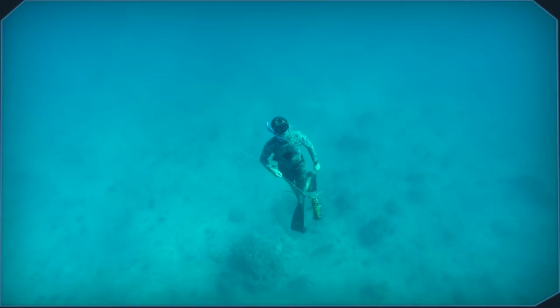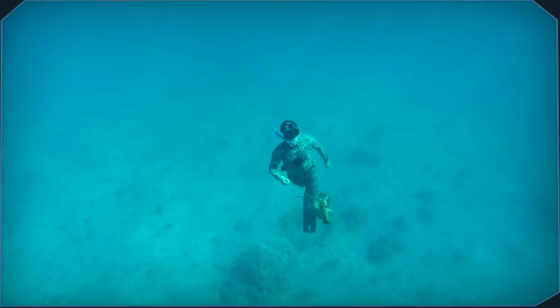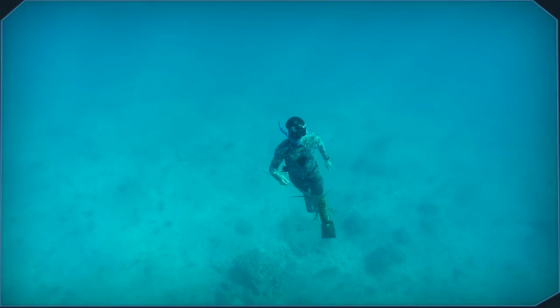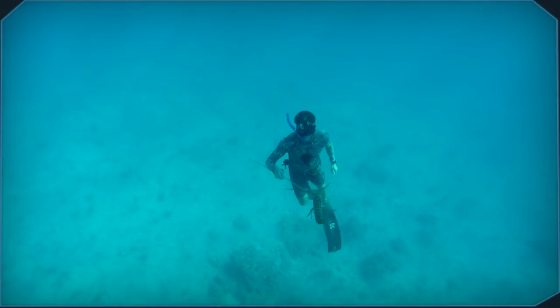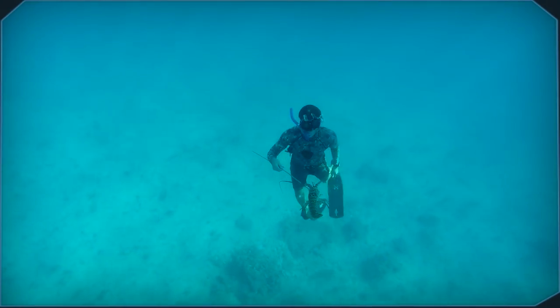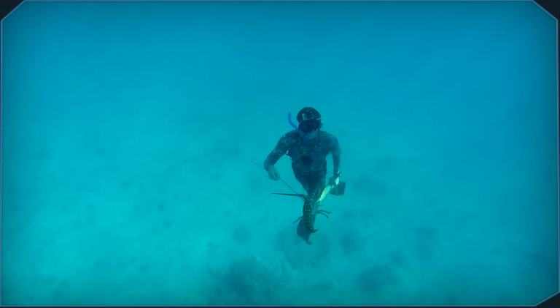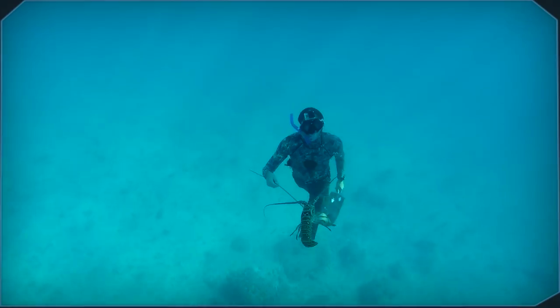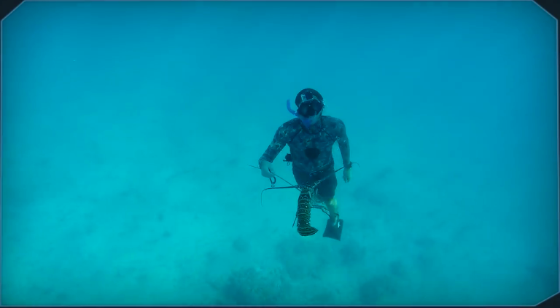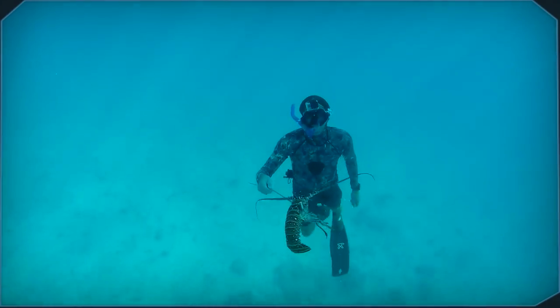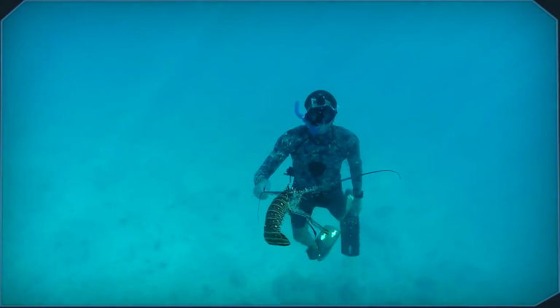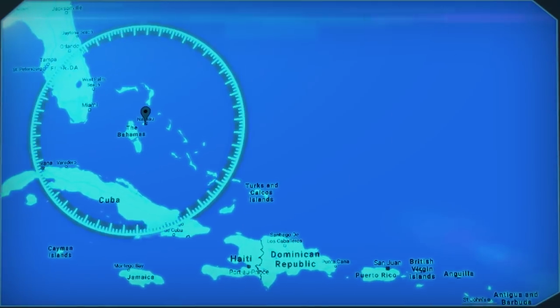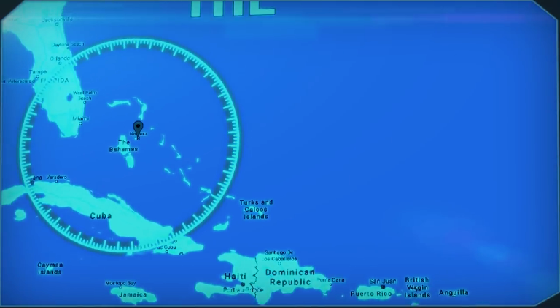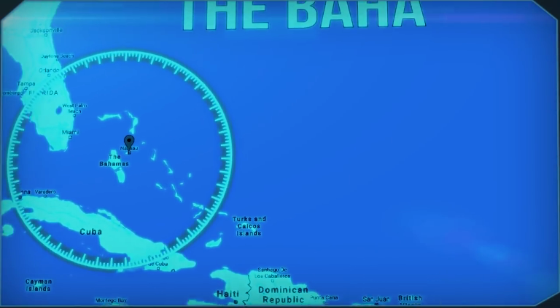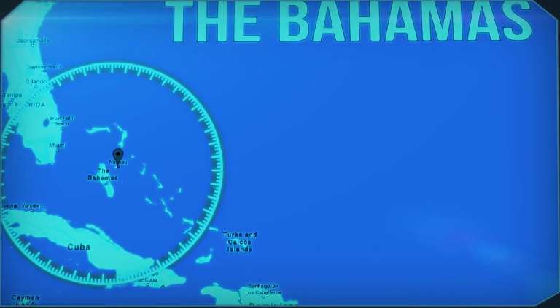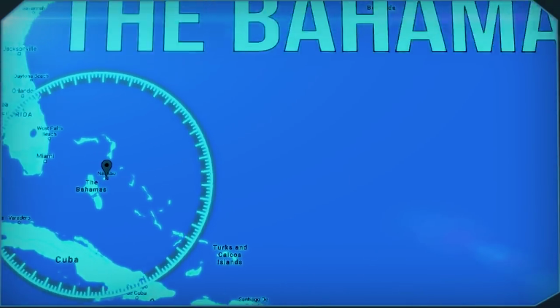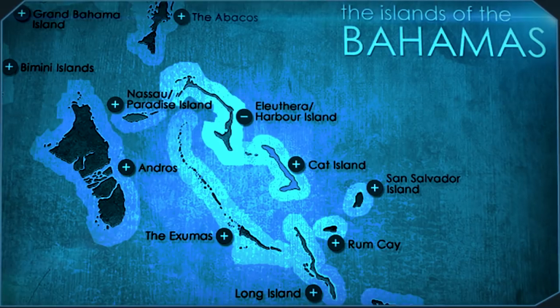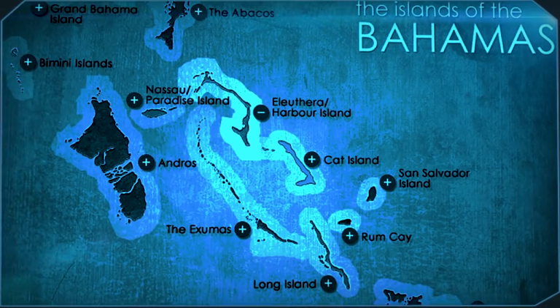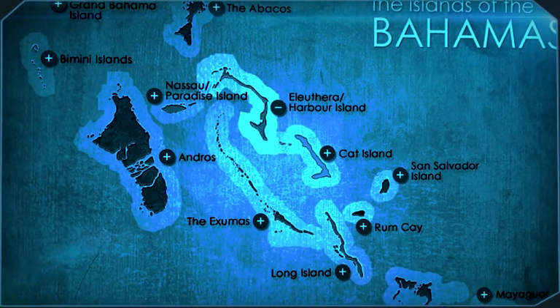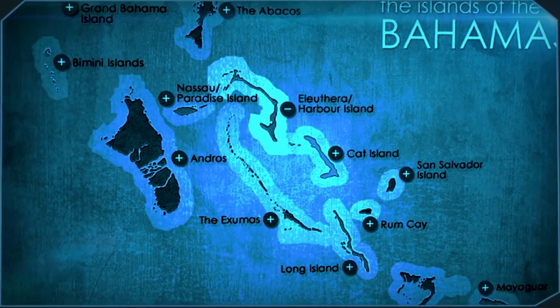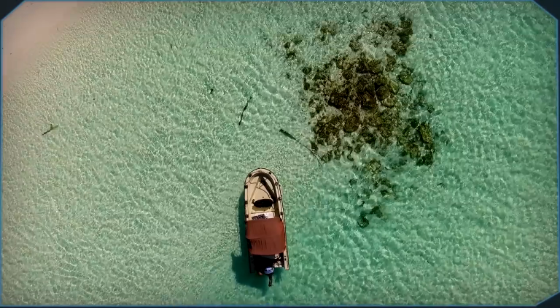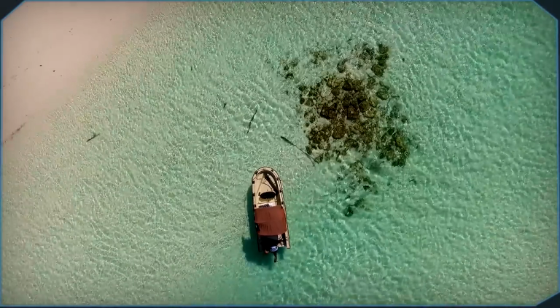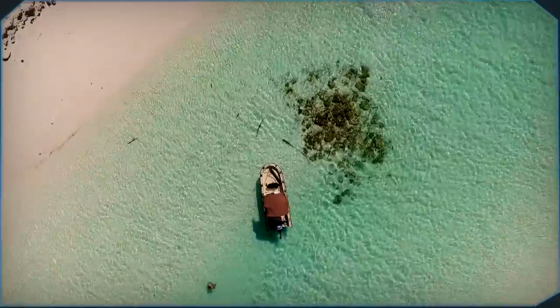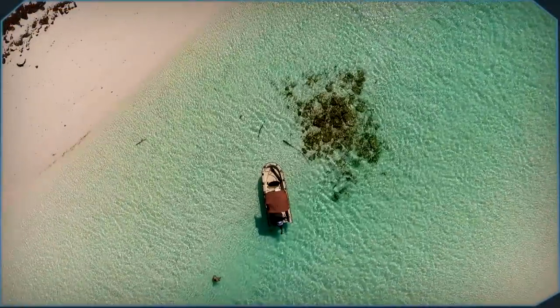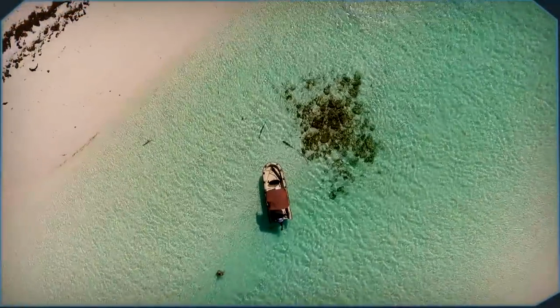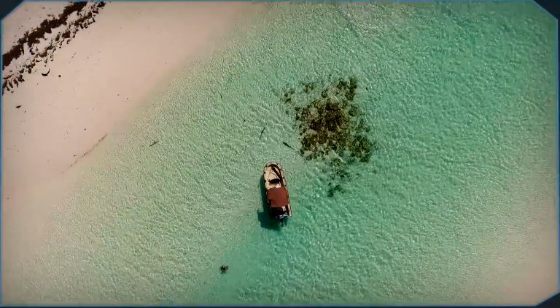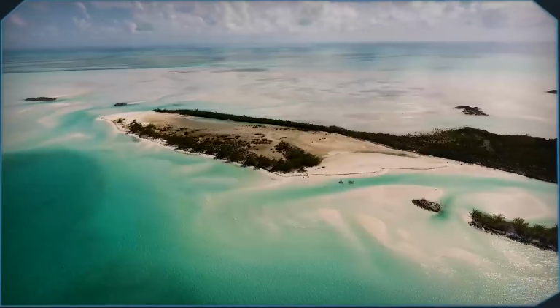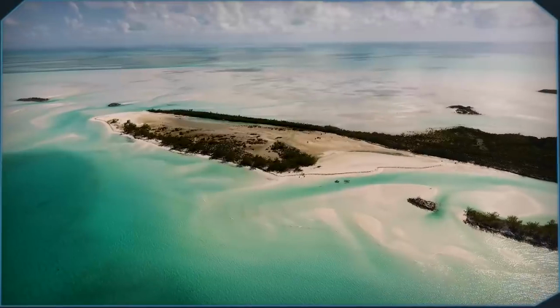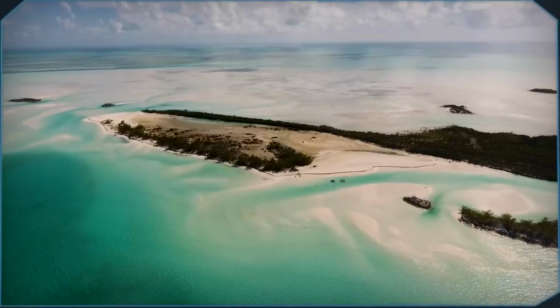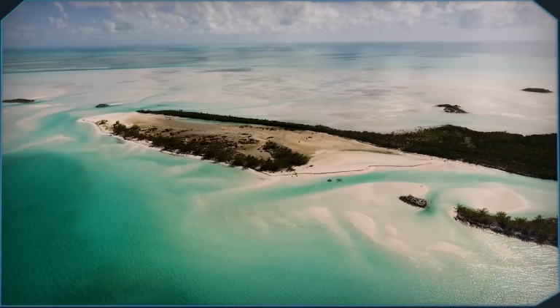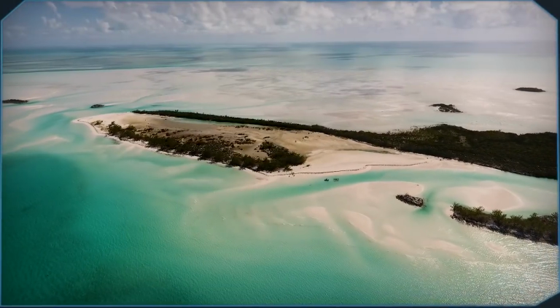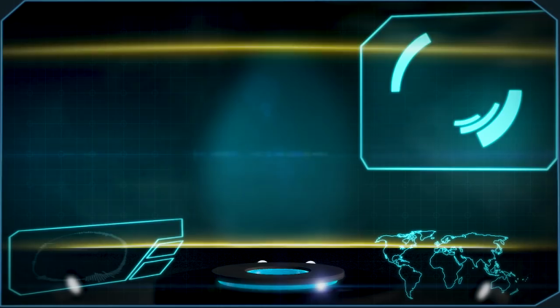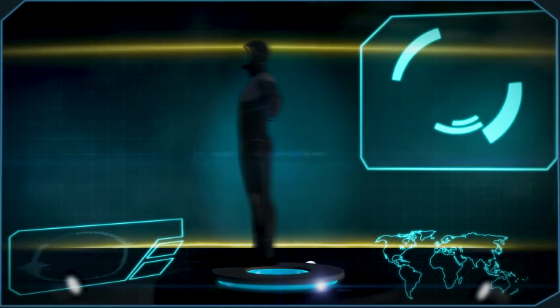How's it going guys? My name is Nick and I'm a professional waterman. Today we're diving in the Barrie Islands off the coast of the Bahamas. The water temperature is pretty warm at around 82 degrees.